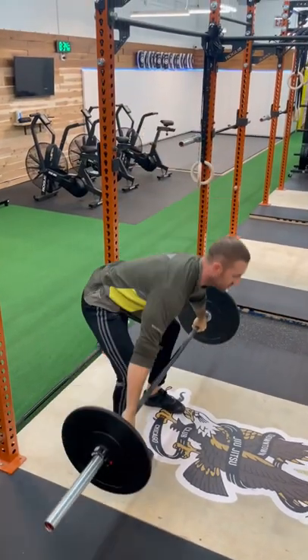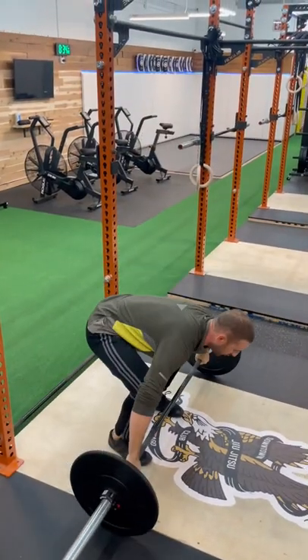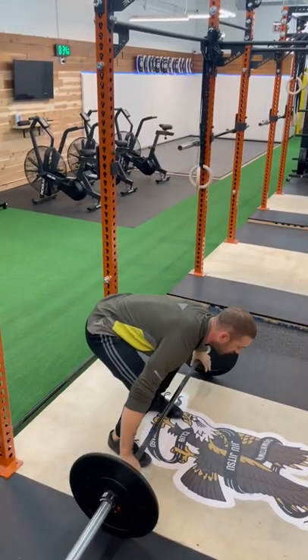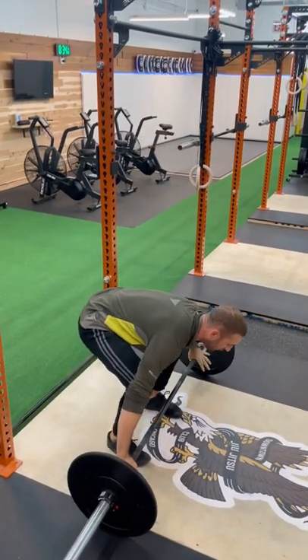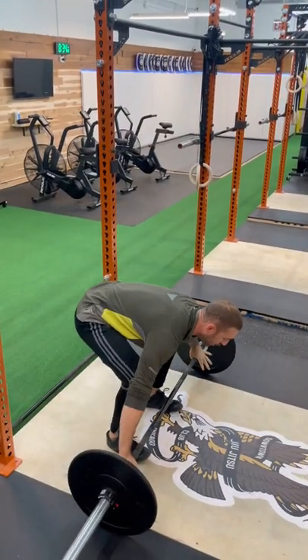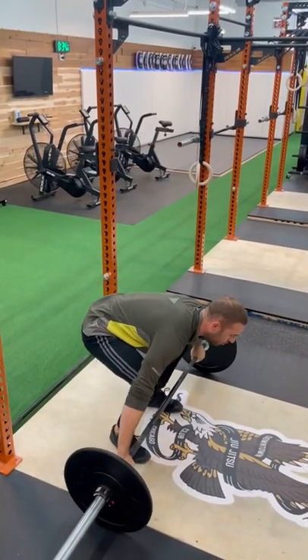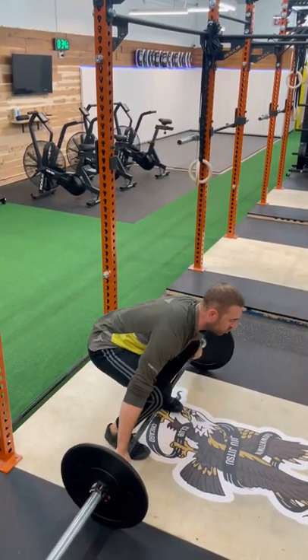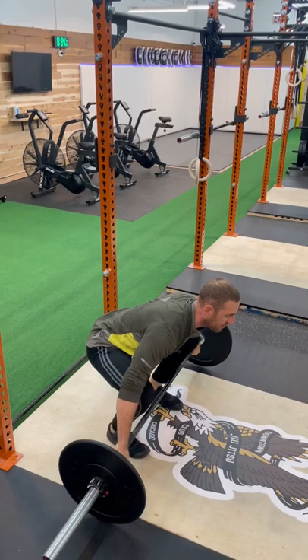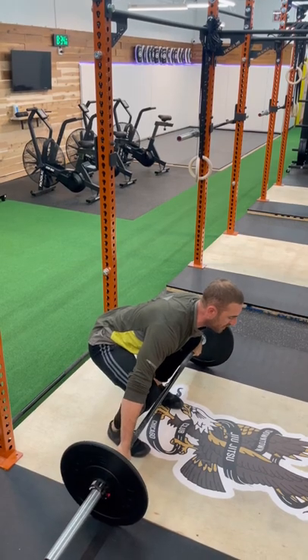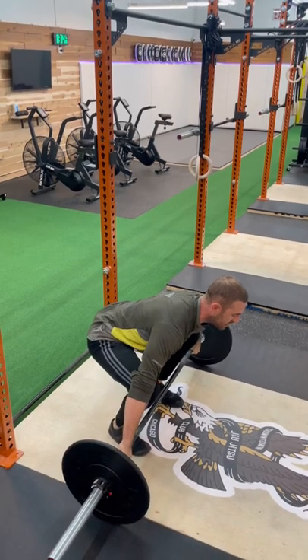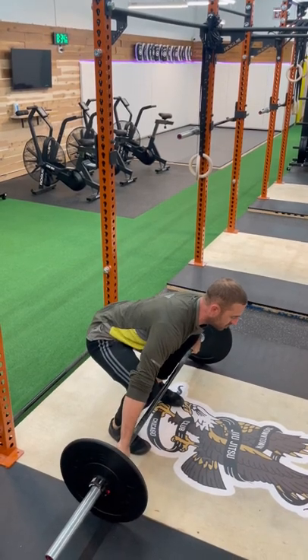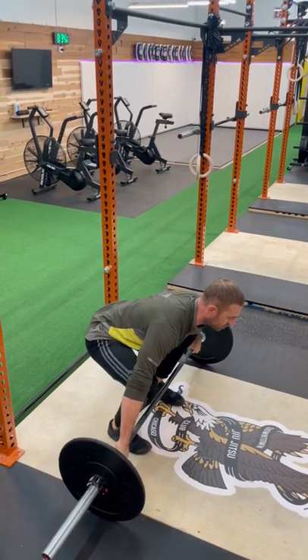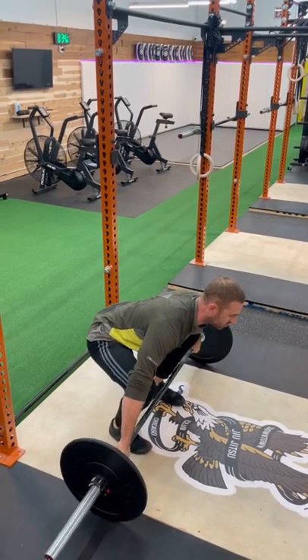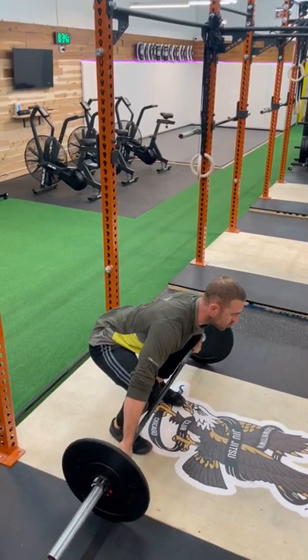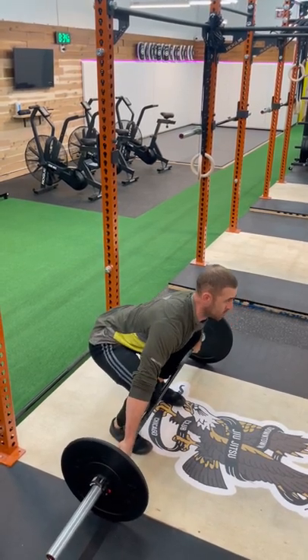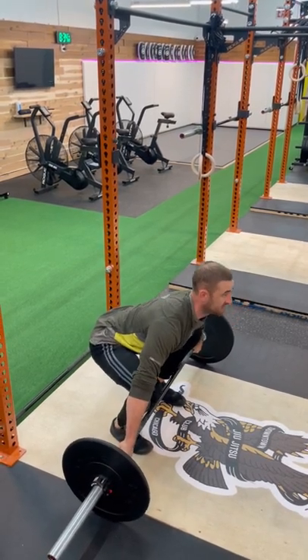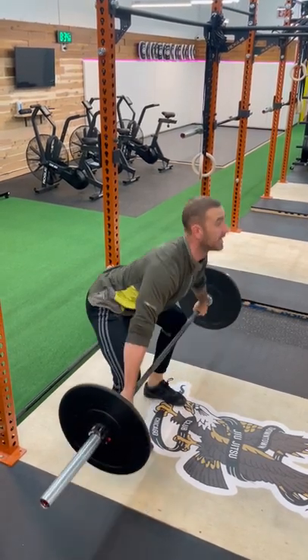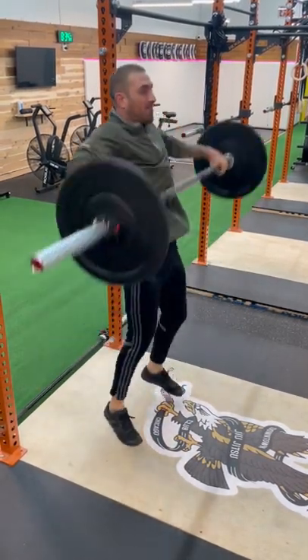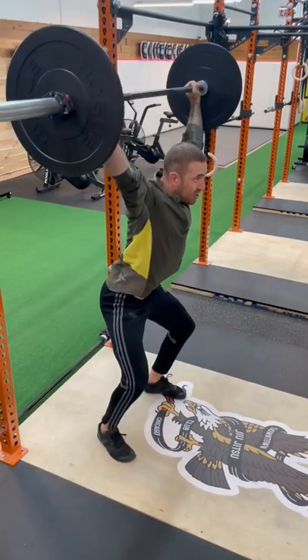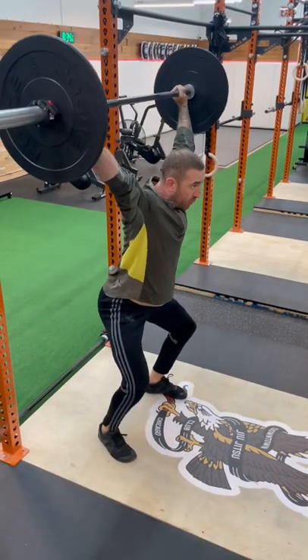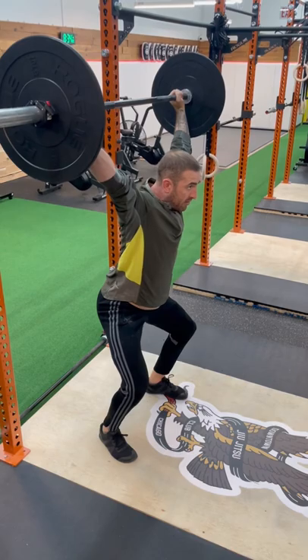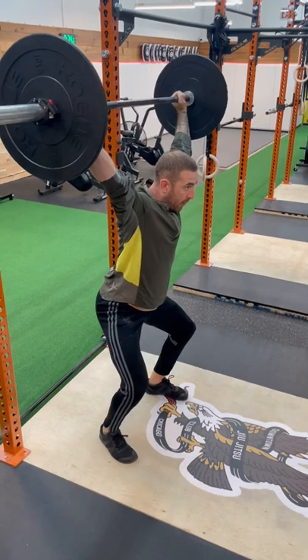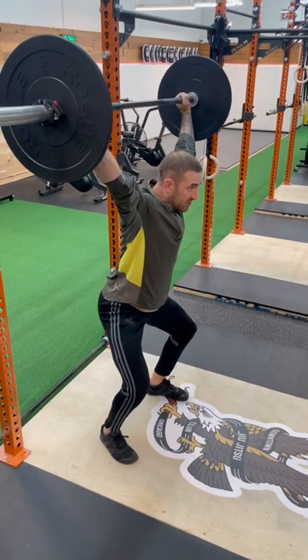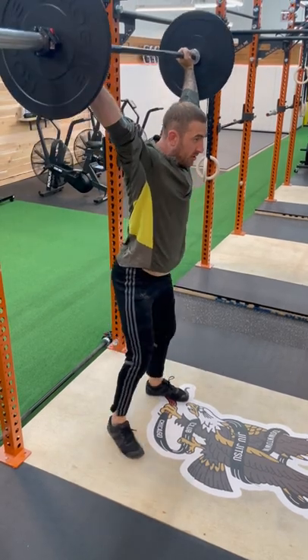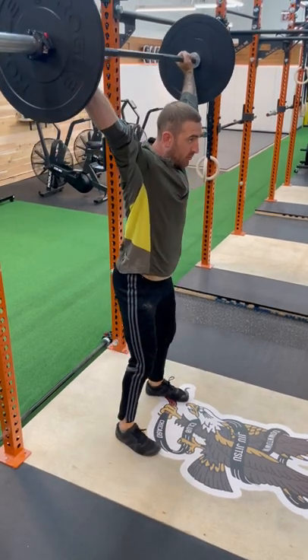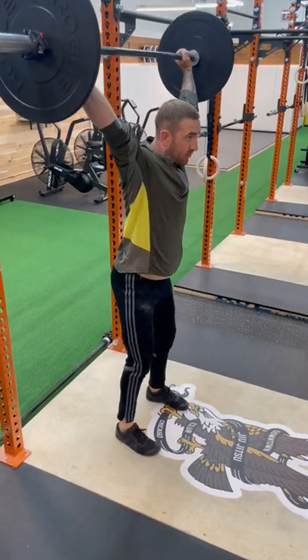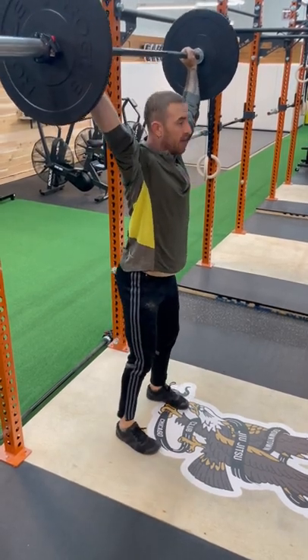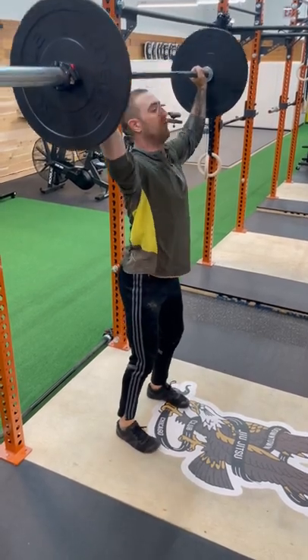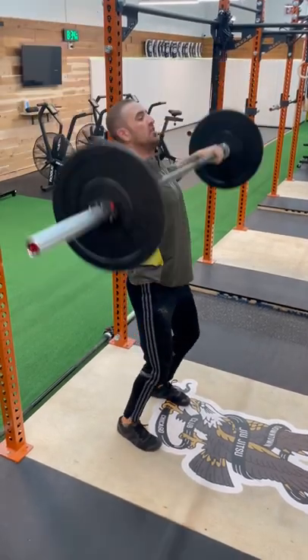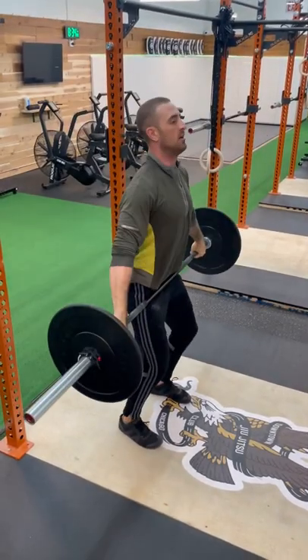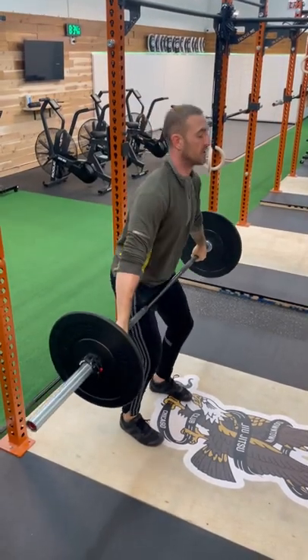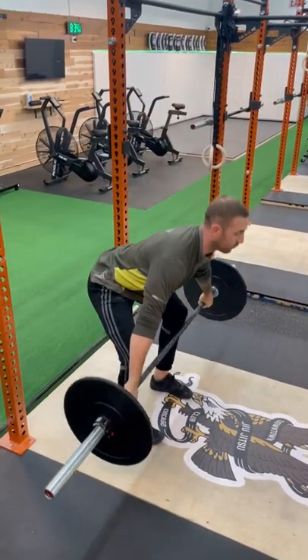We're returning to the floor here. Final rep. Big breath. Stand up, shoulder pull down. Power position. We recover, elbows first. Returning it to the floor.